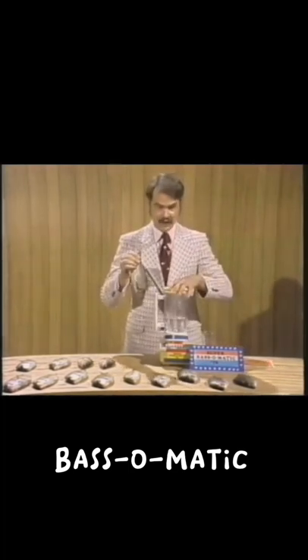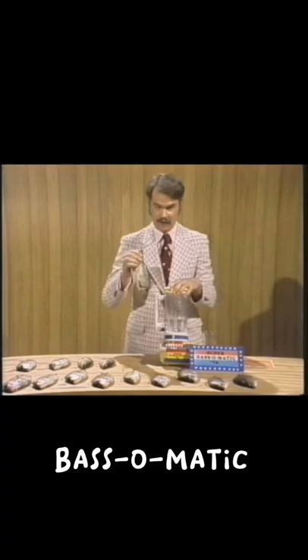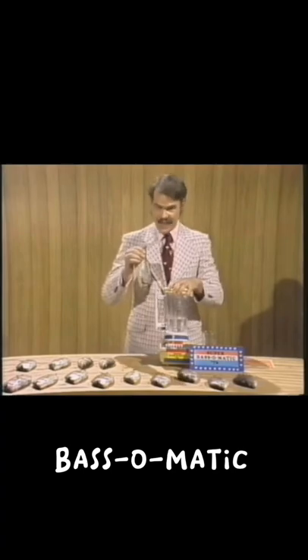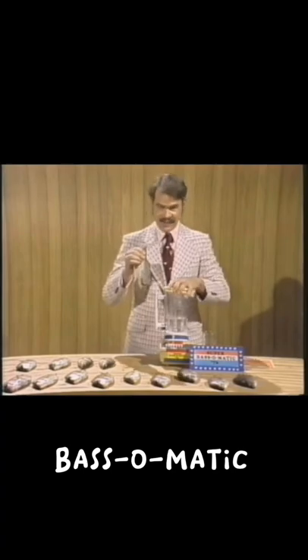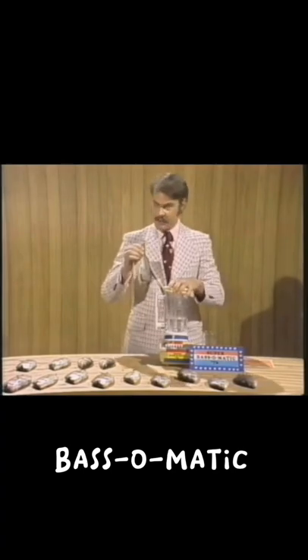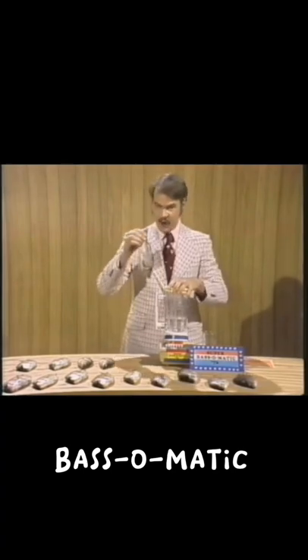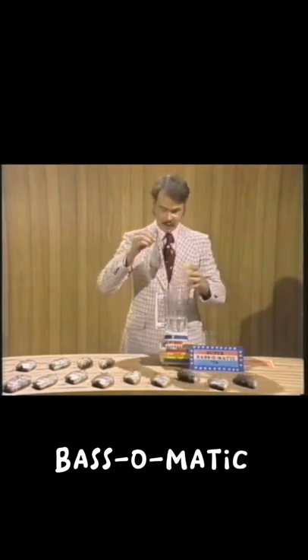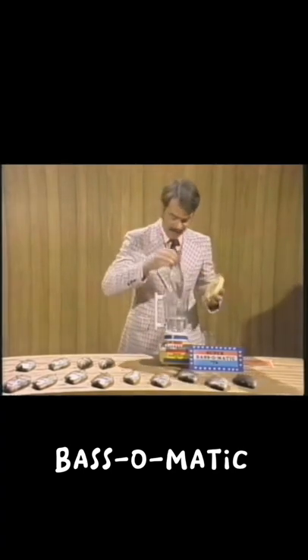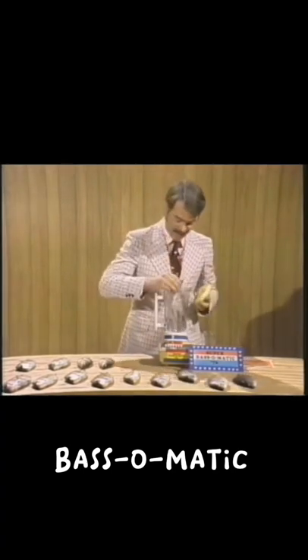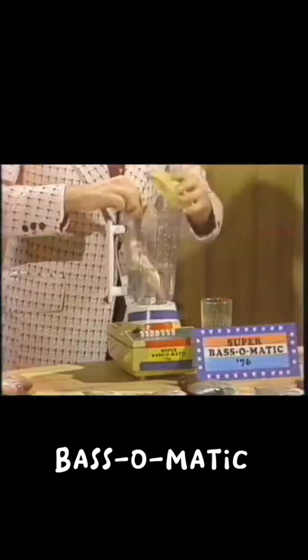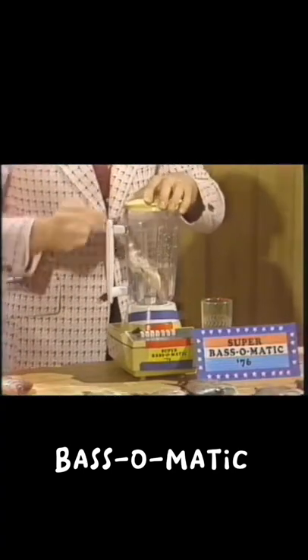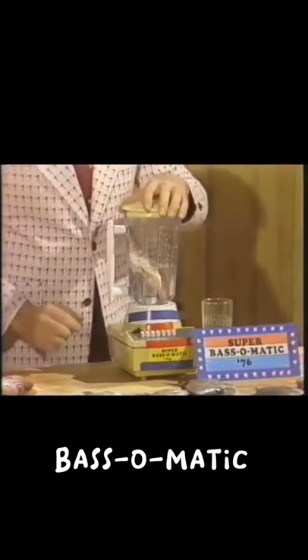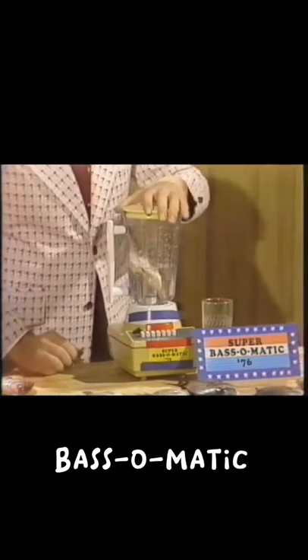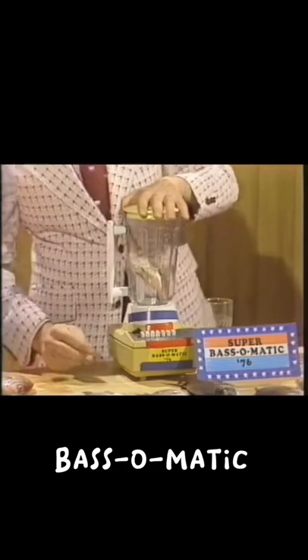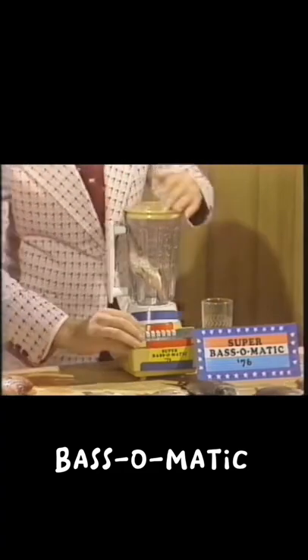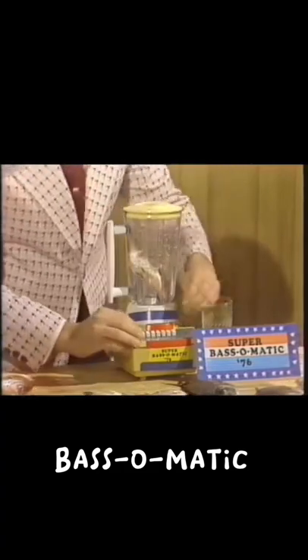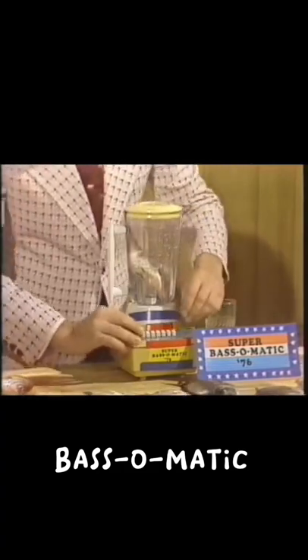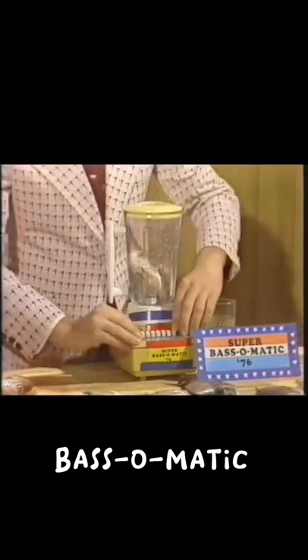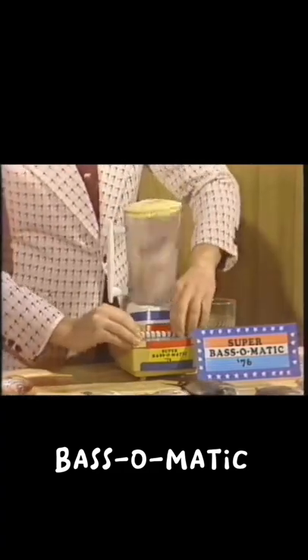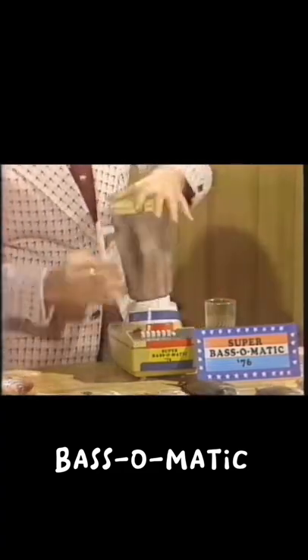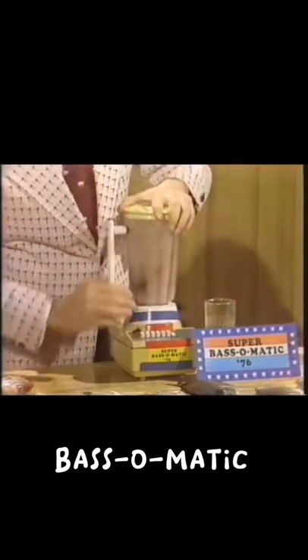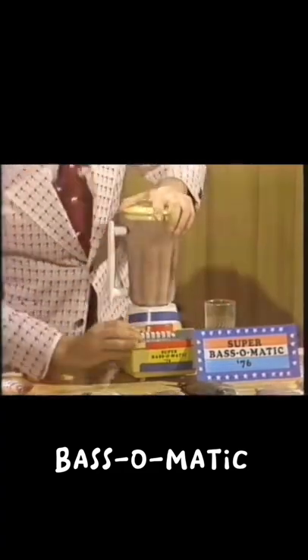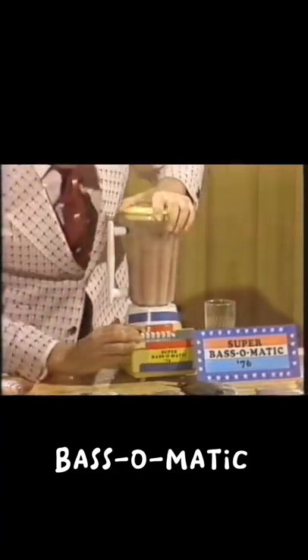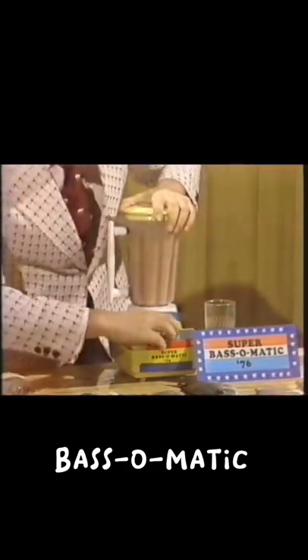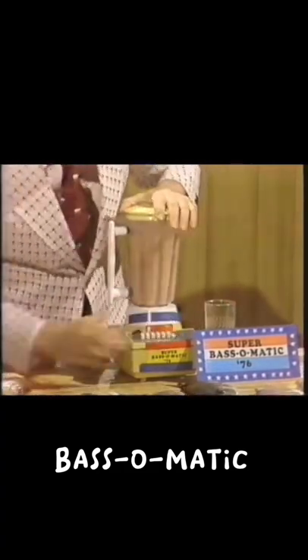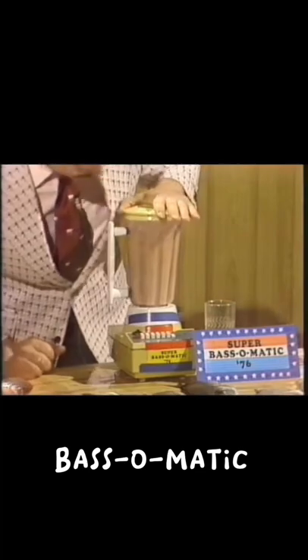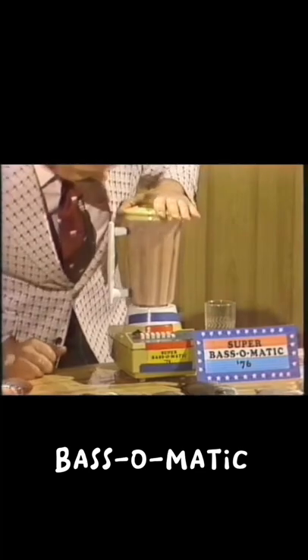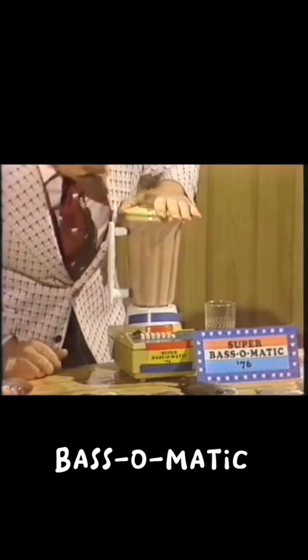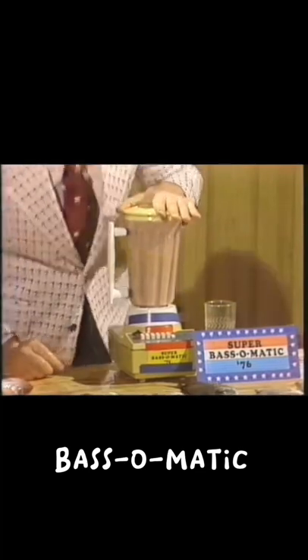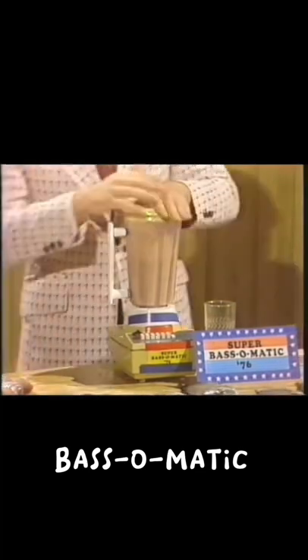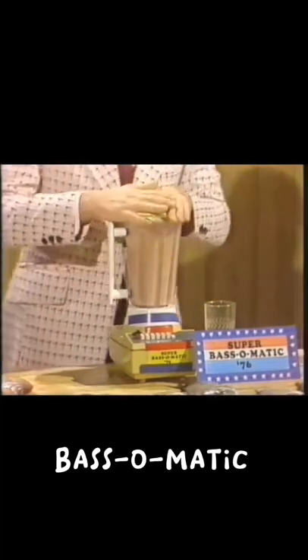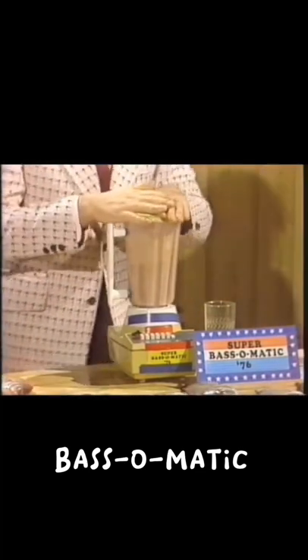Here's how it works. Catch a bass, remove the hook, and drop the bass — that's the whole bass — into the Super Bass-O-Matic 76. Now adjust the control dial so that the bass is blended just the way you like it.